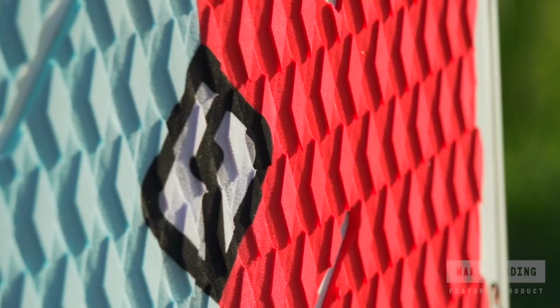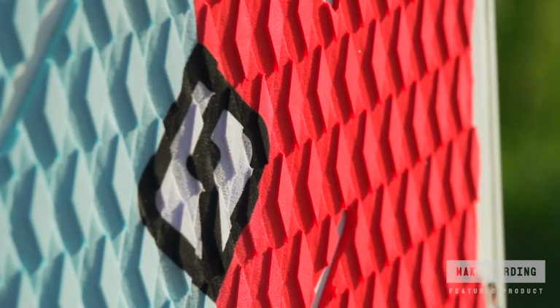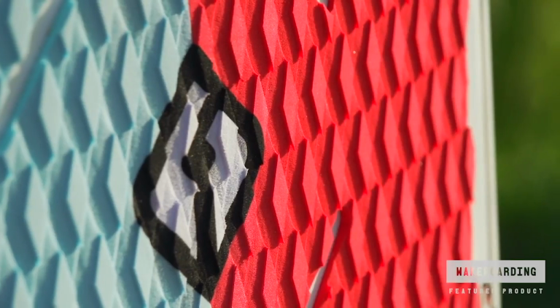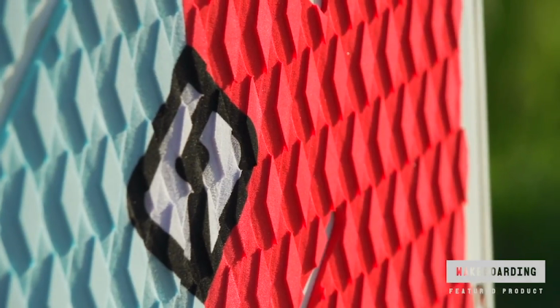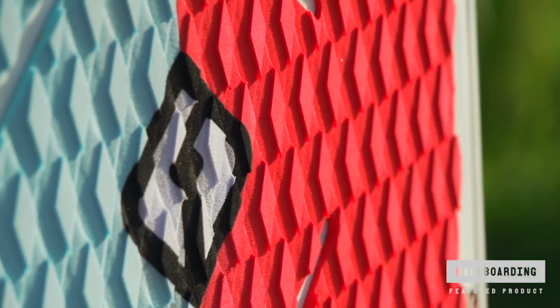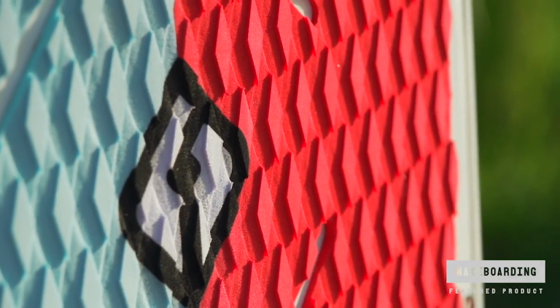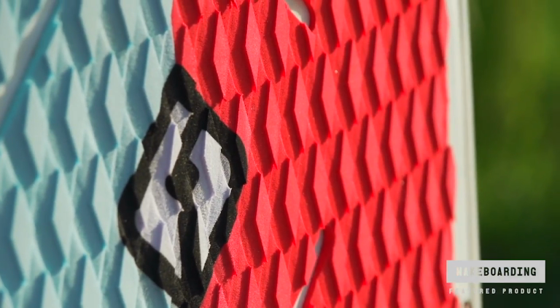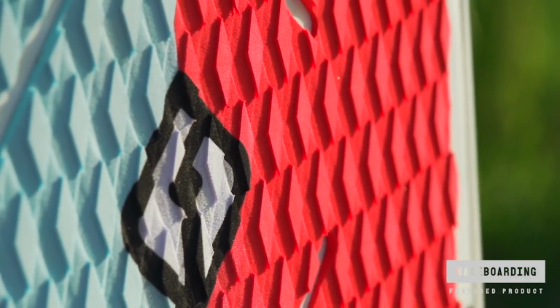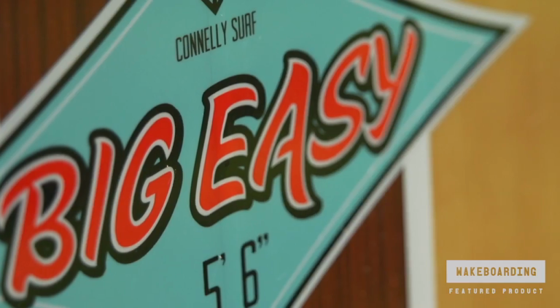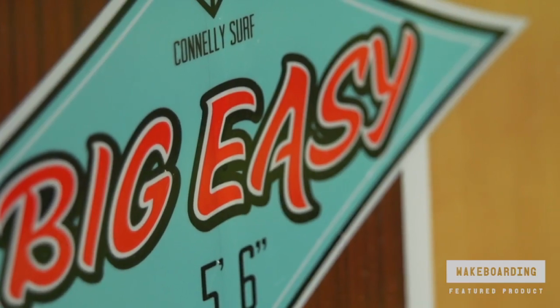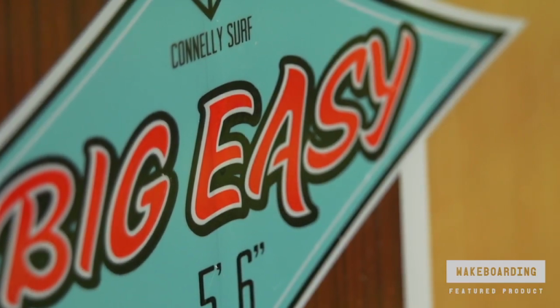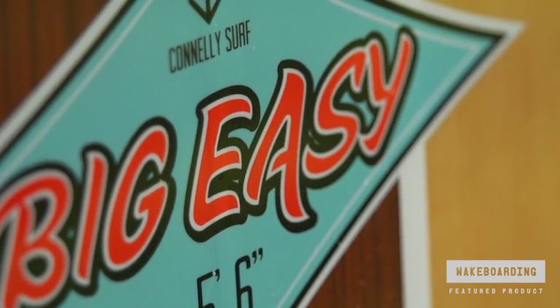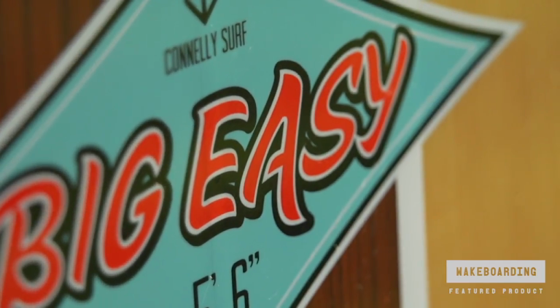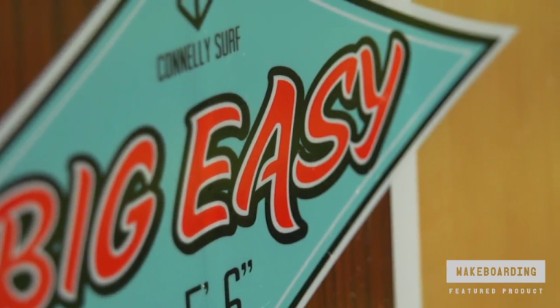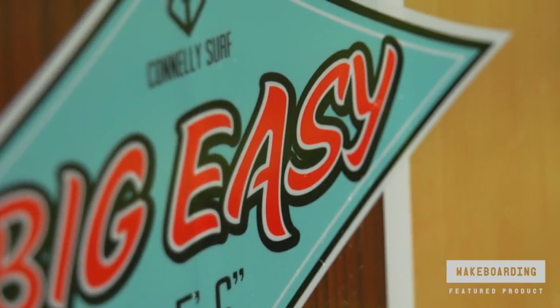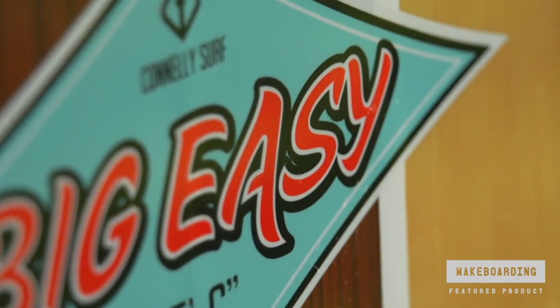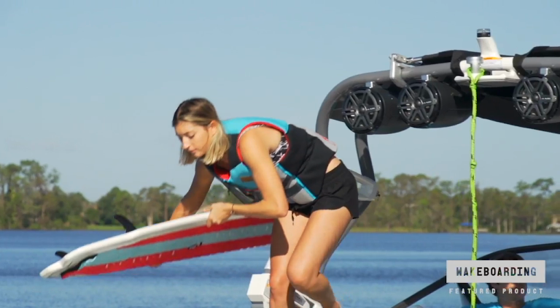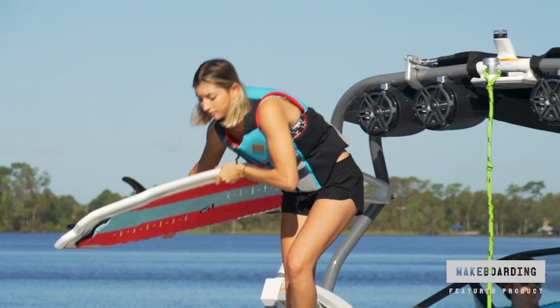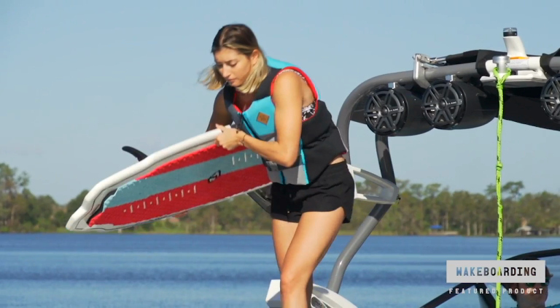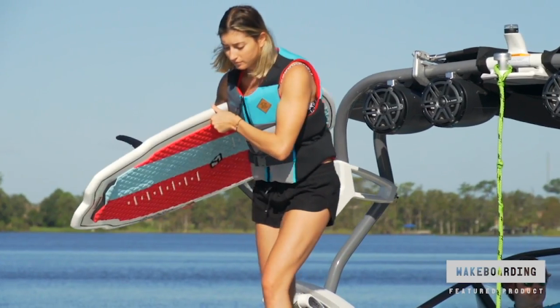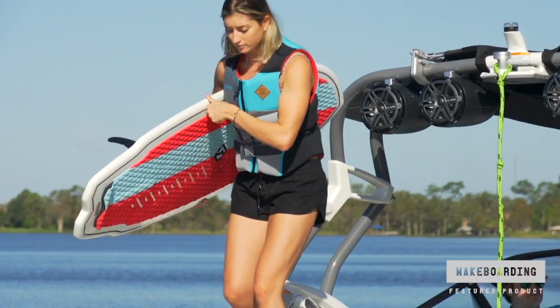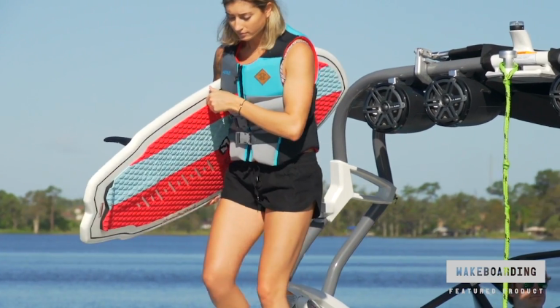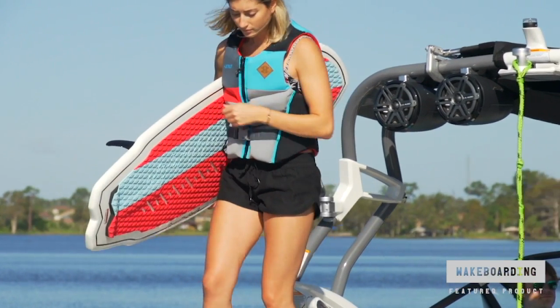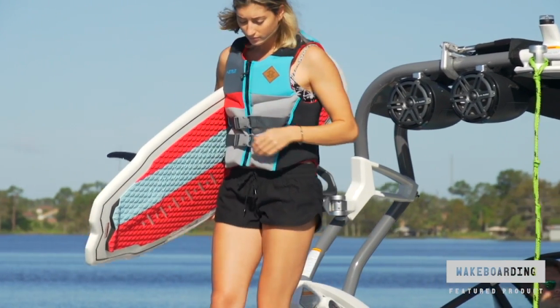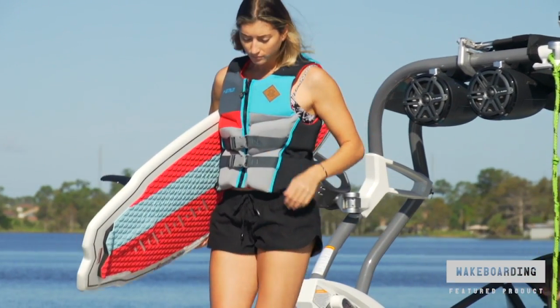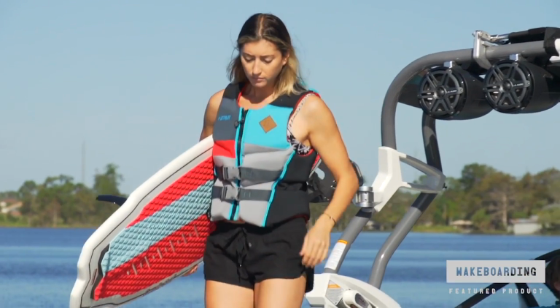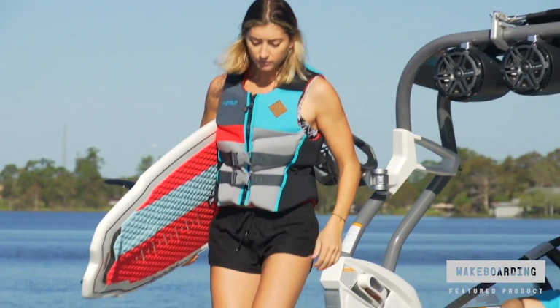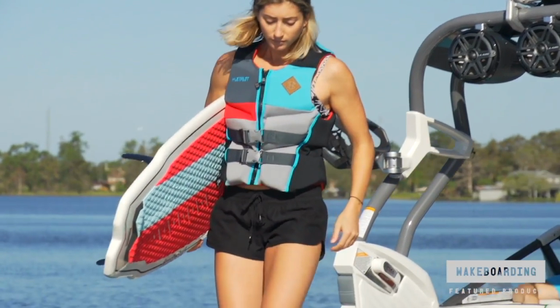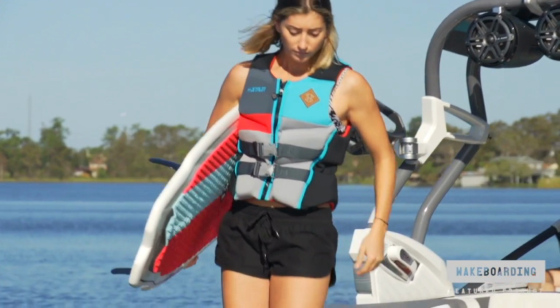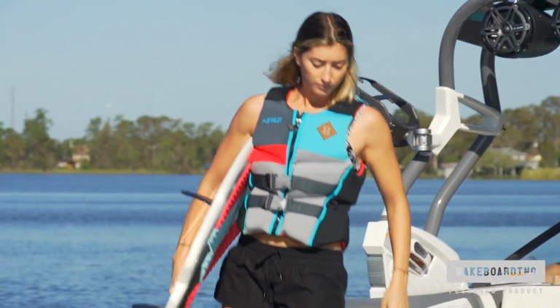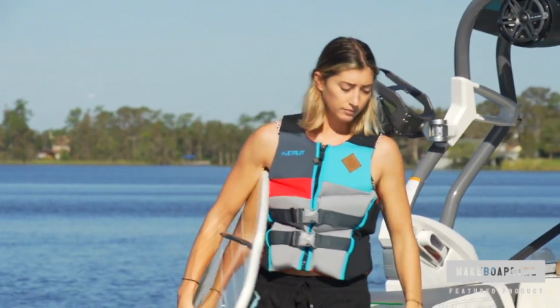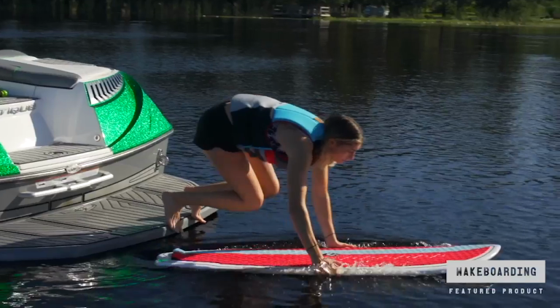Bringing back the sole carving style of the 60s, the Big Easy is Connelly's longest surfer to date and is surprisingly nimble, allowing for big tail turns or maybe even a little toes-on-the-nose action.